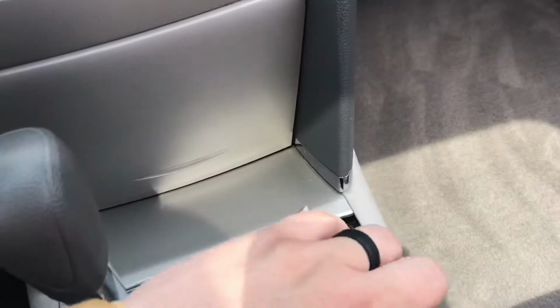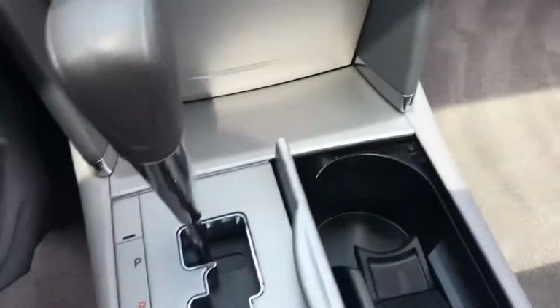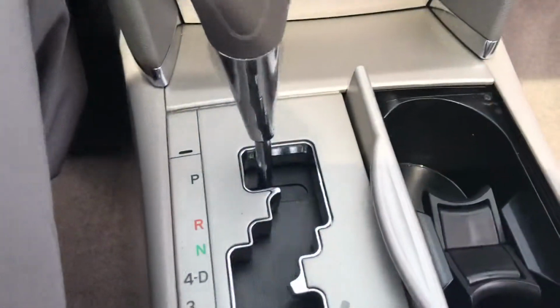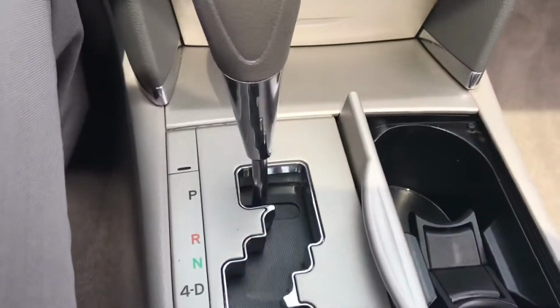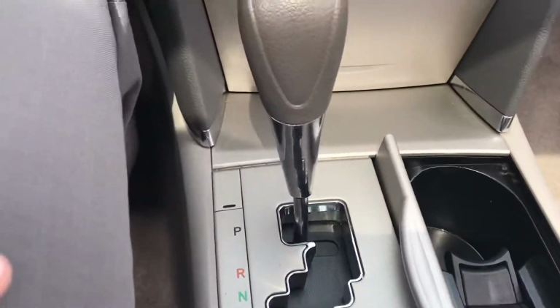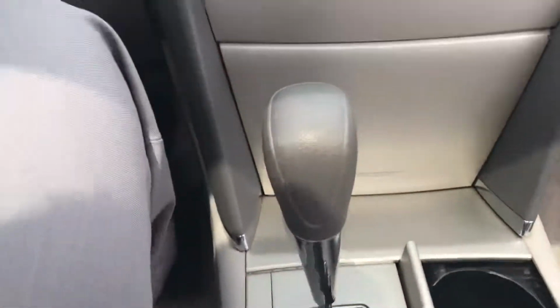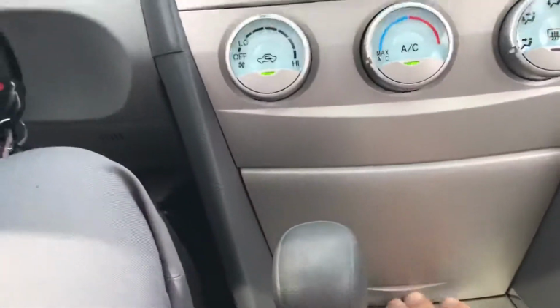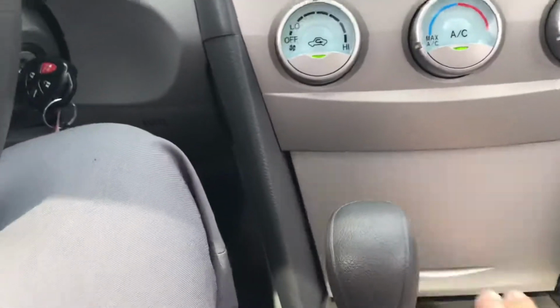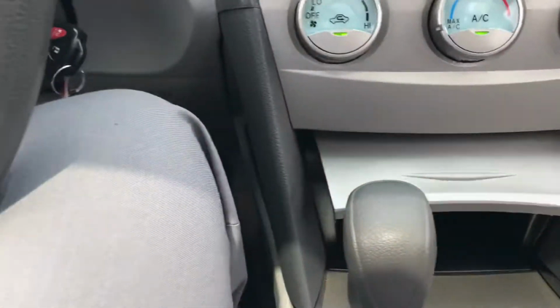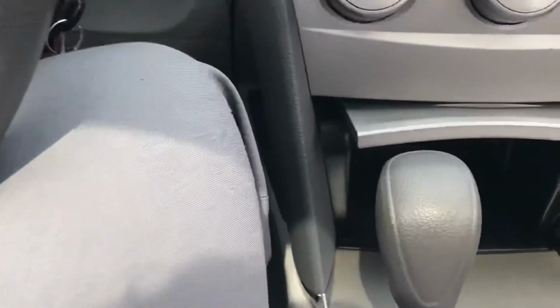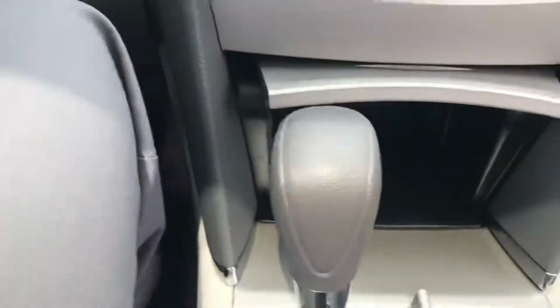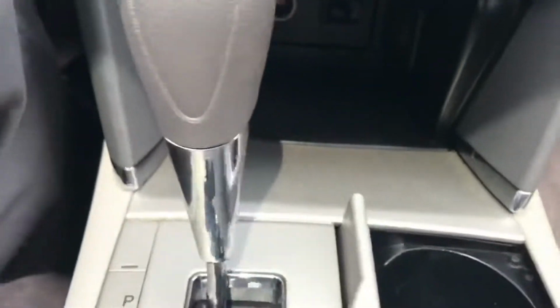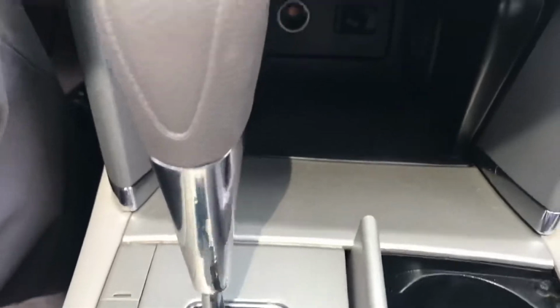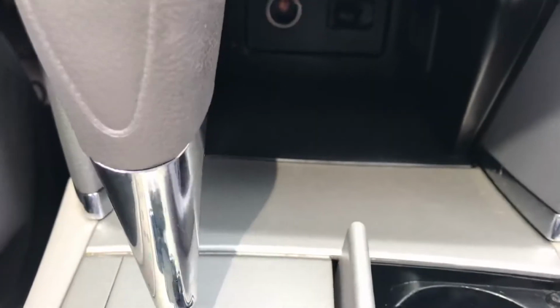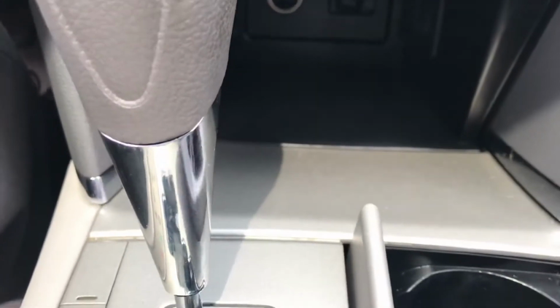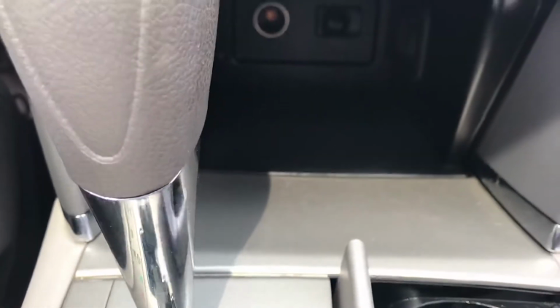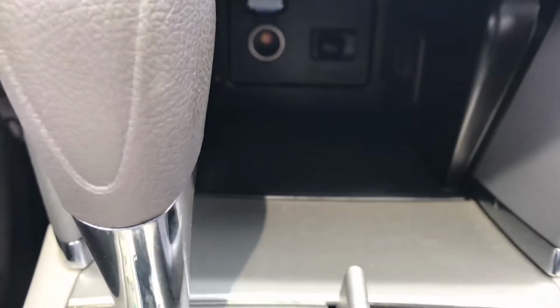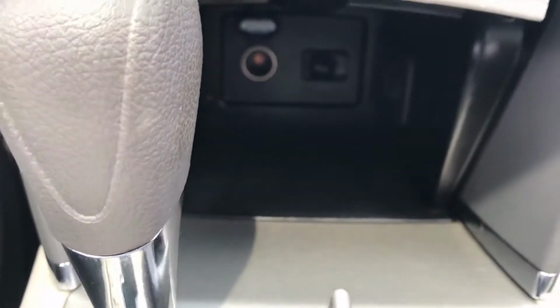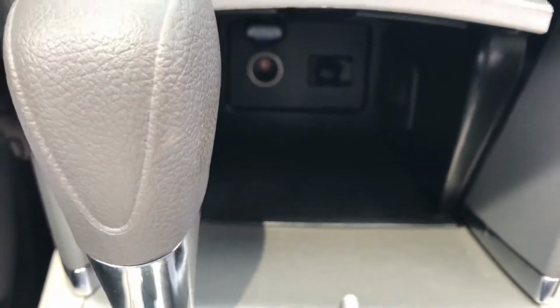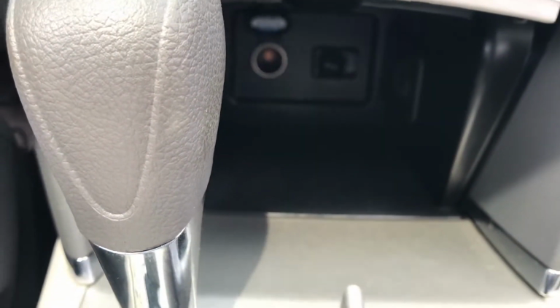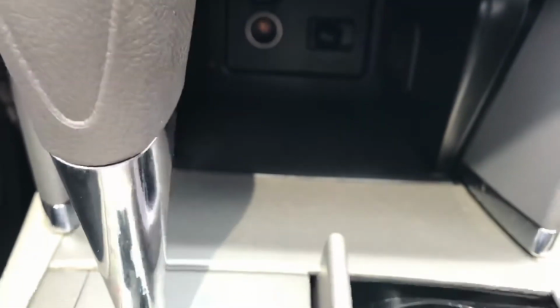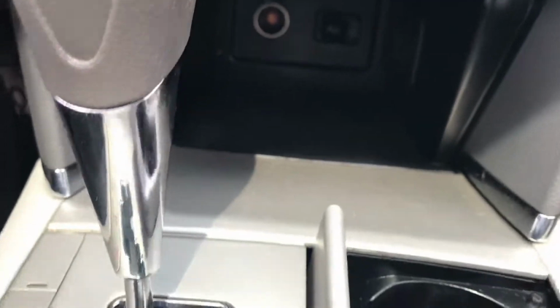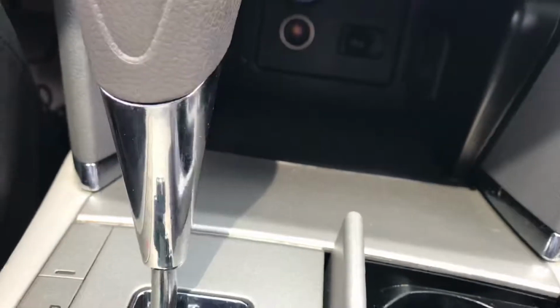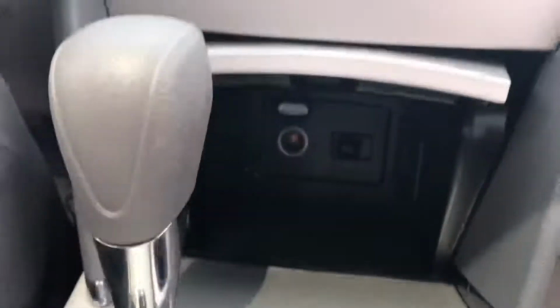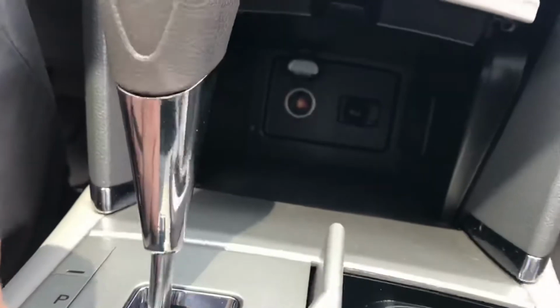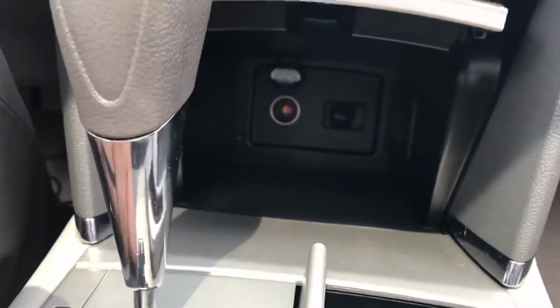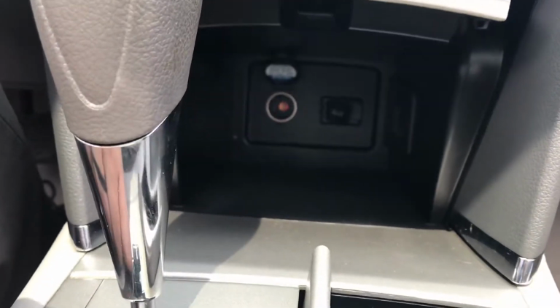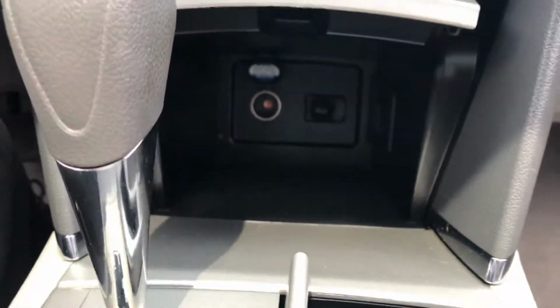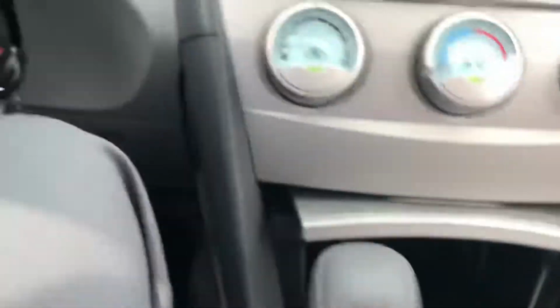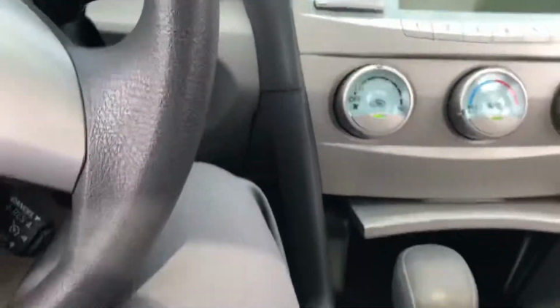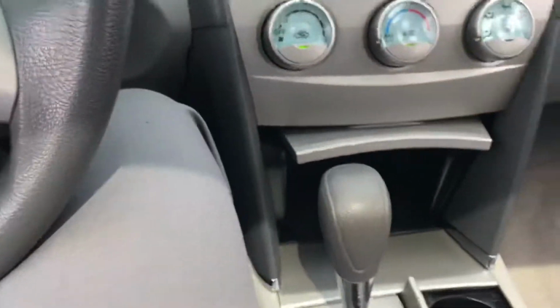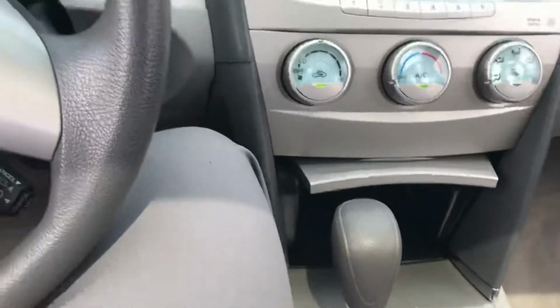You've got a couple of cup holders right here, and another little compartment area — I initially said it has an aux plug and a USB port down there, but I'm sorry, that's actually a lighter outlet down there. My apologies.